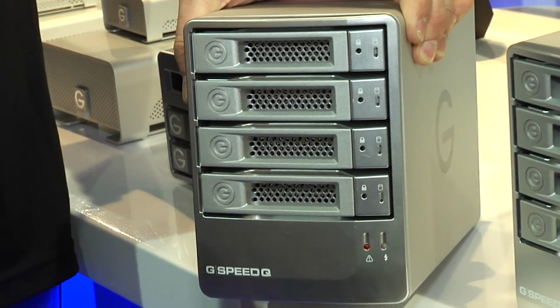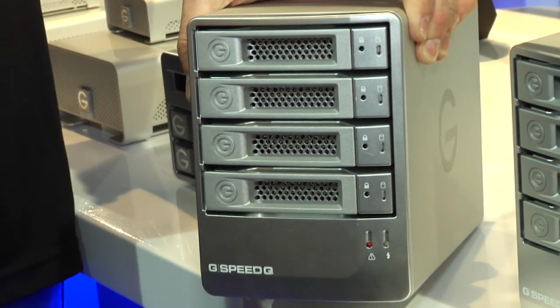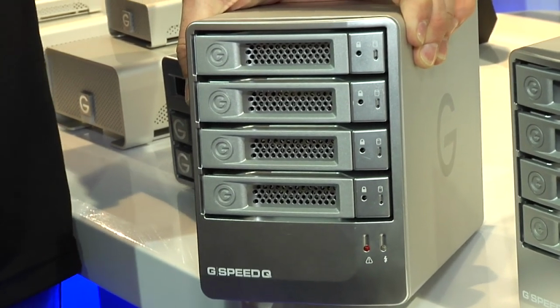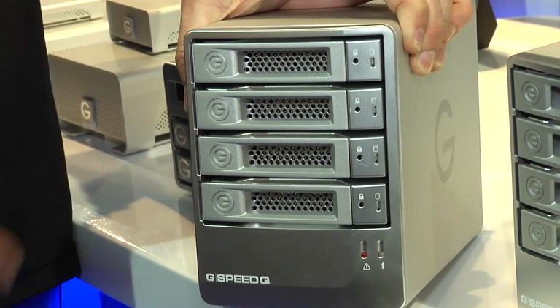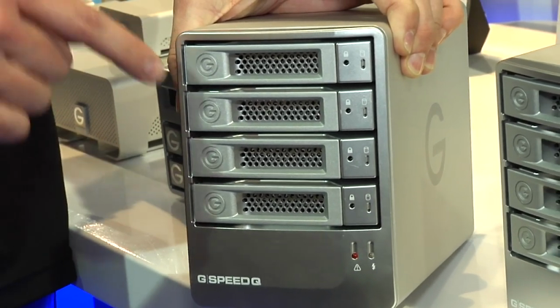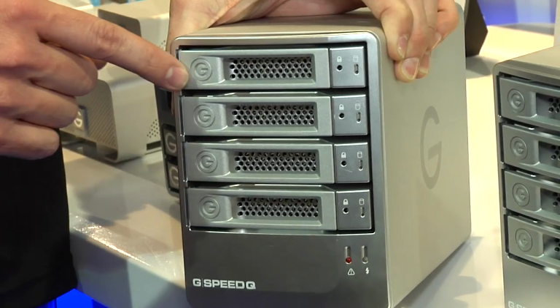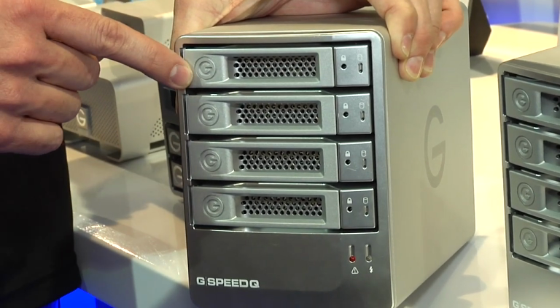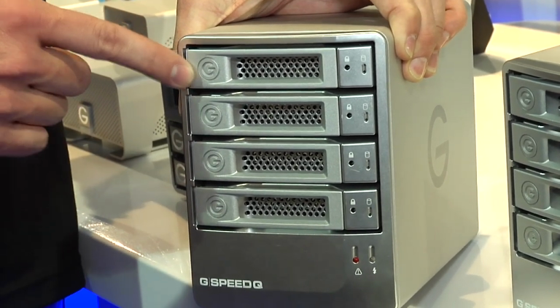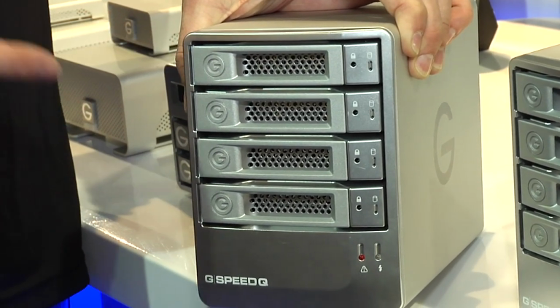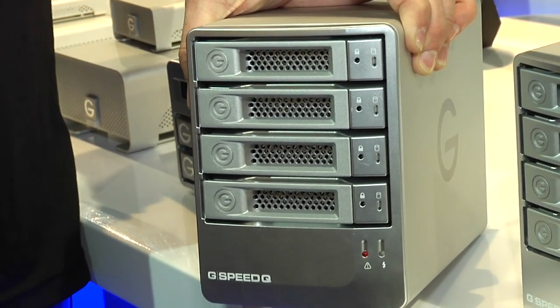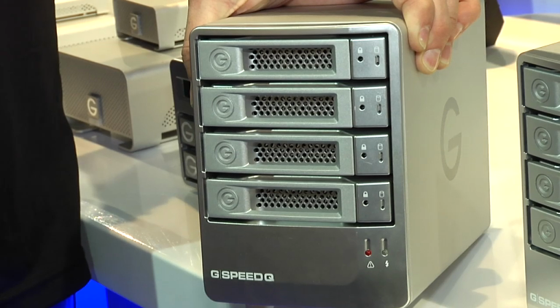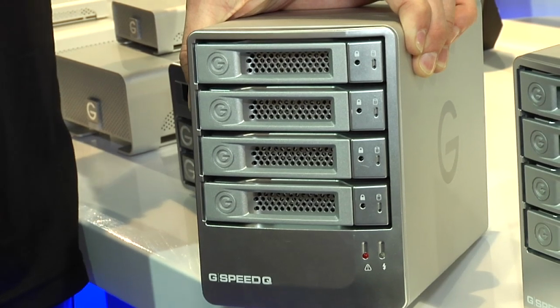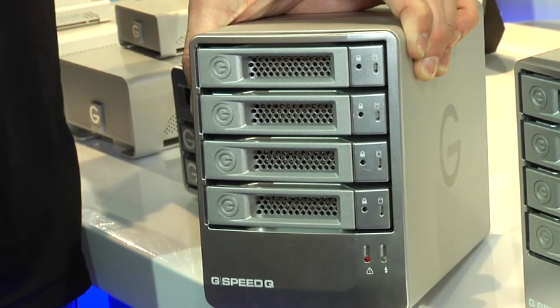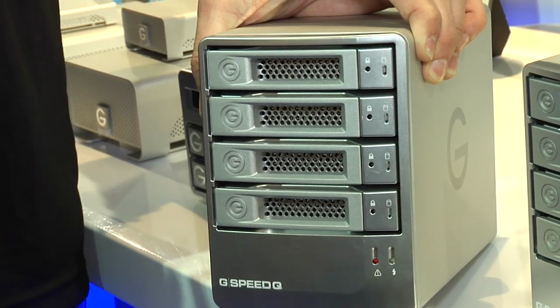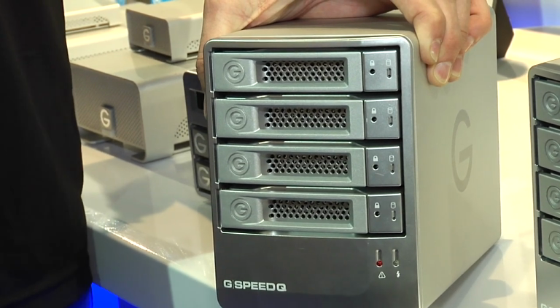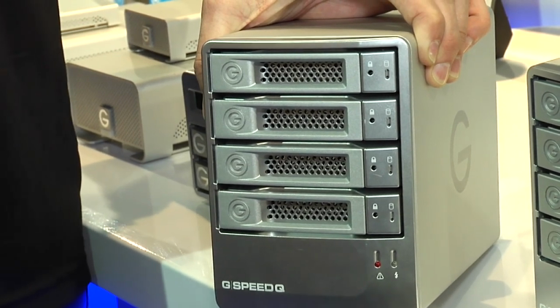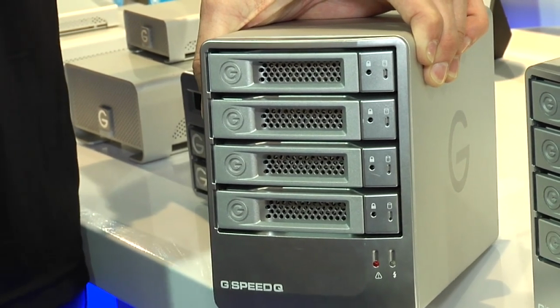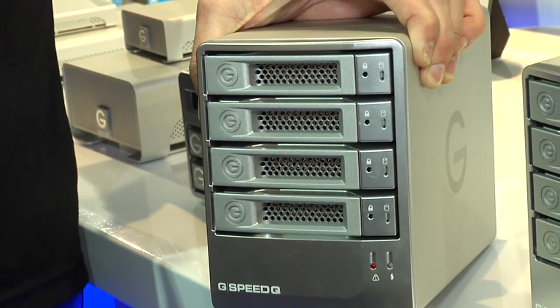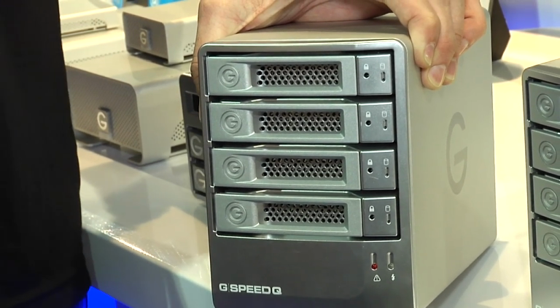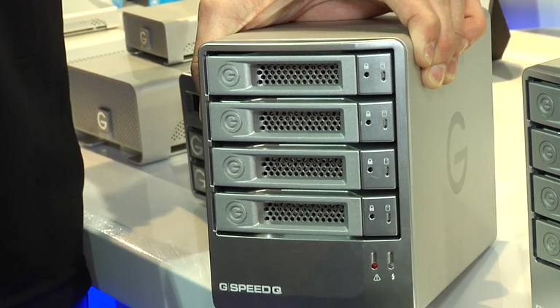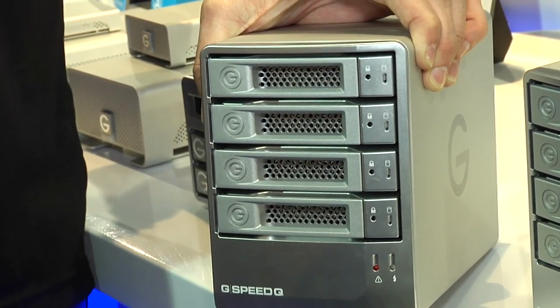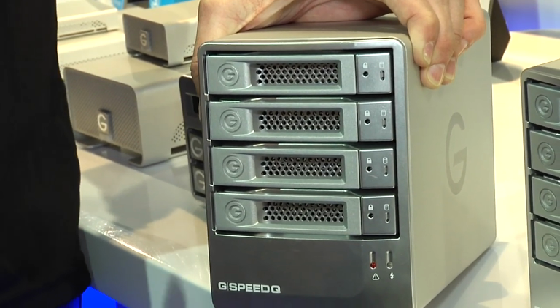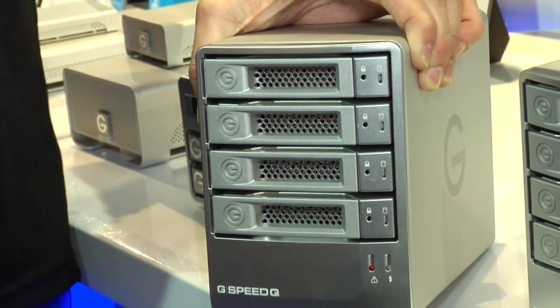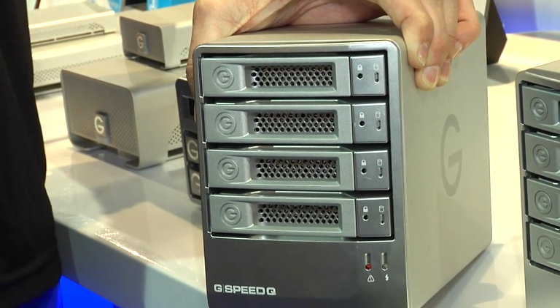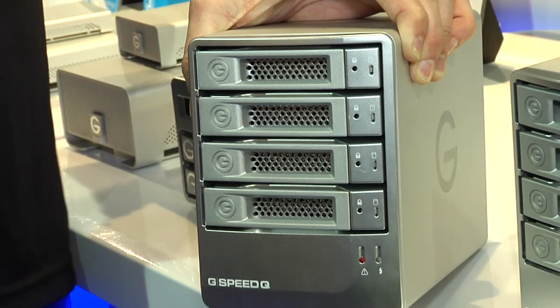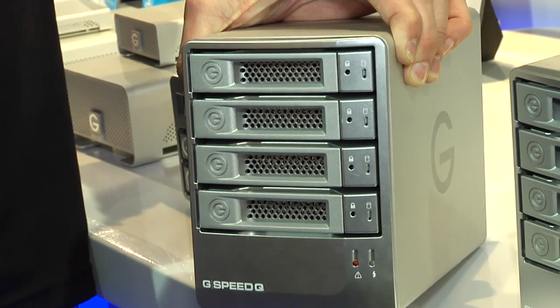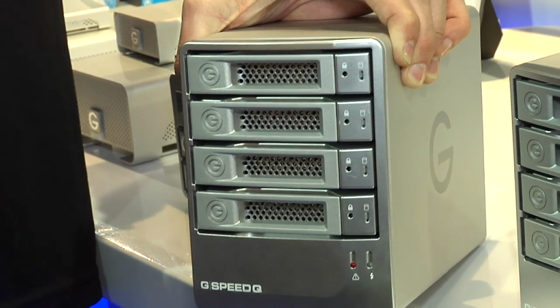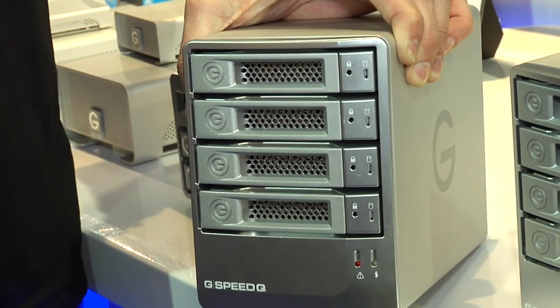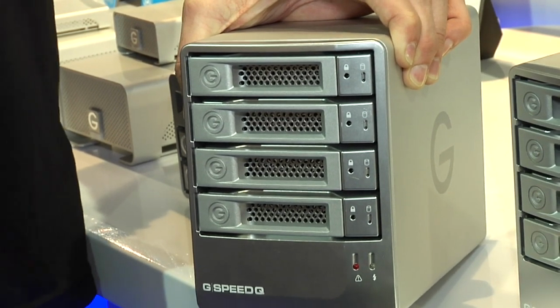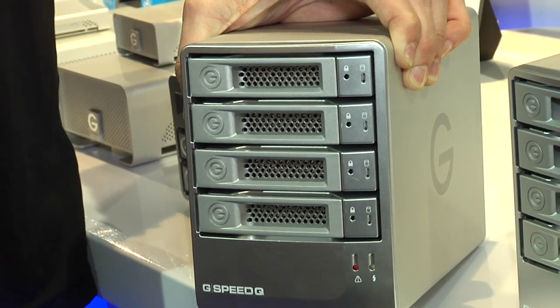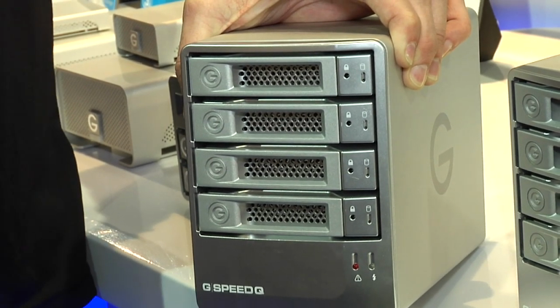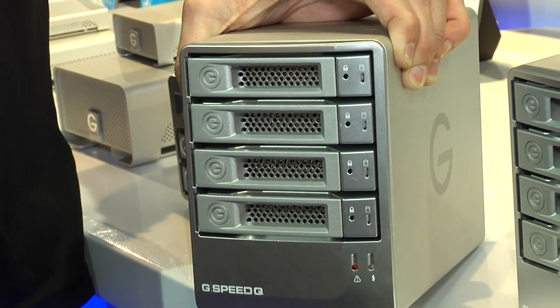One of the nice things is with our four bay units, we include Enterprise class drives, which are like the cream of the crop. They're even more reliable than the top level Hitachi drives that we use in the rest of our products.